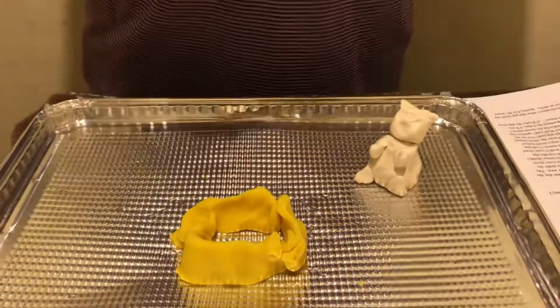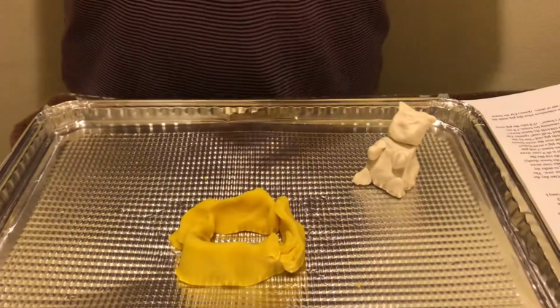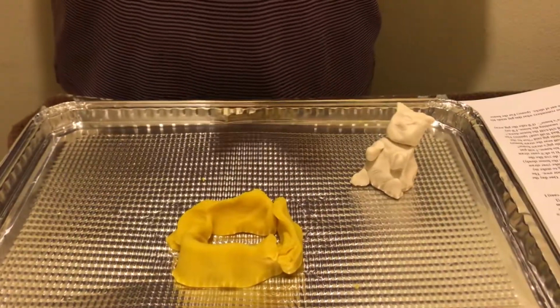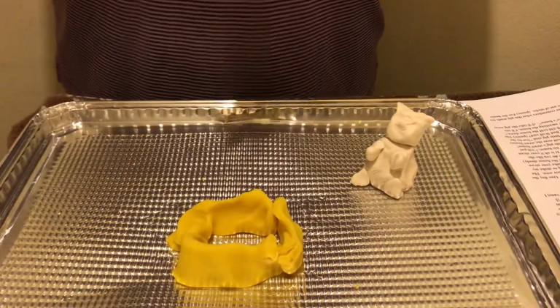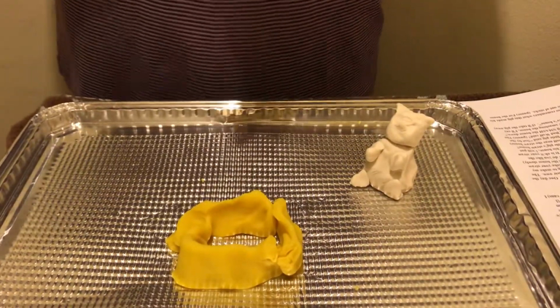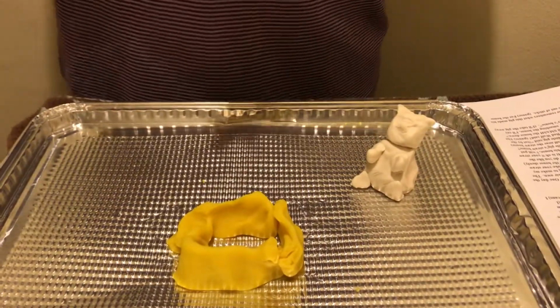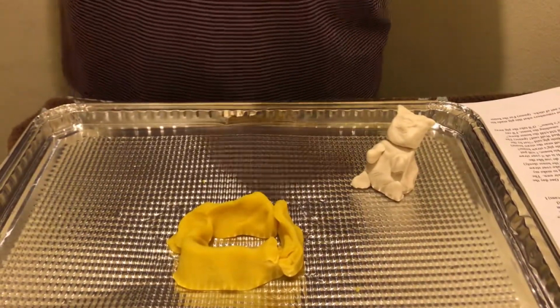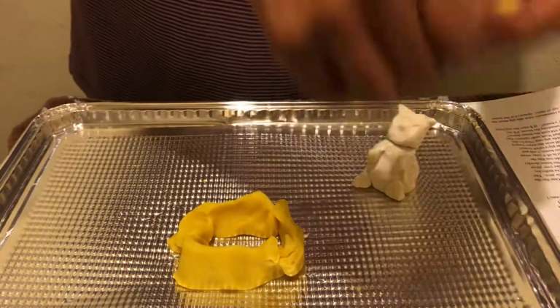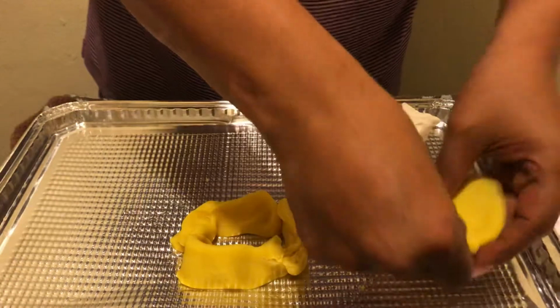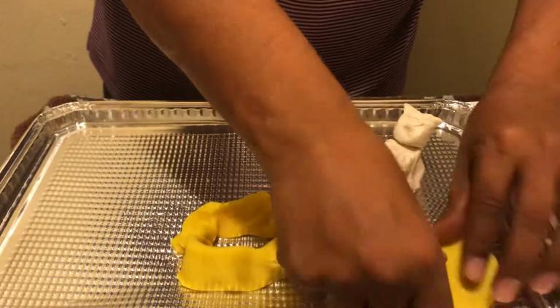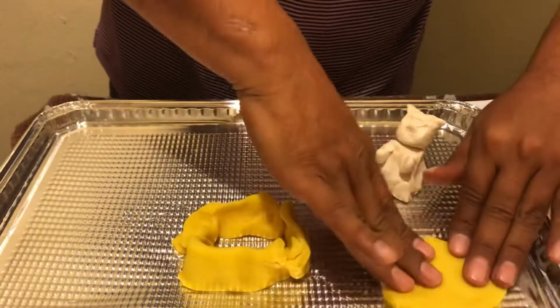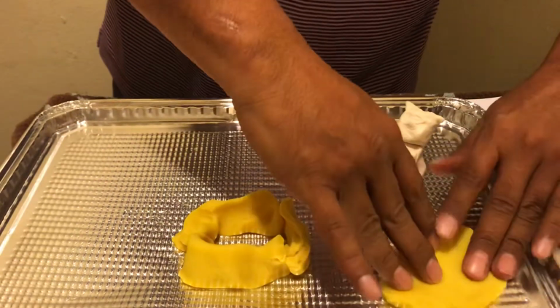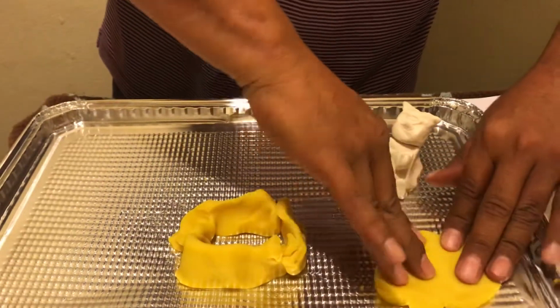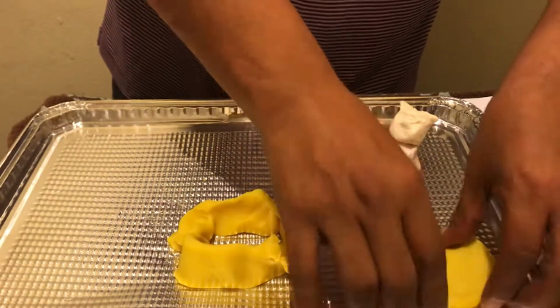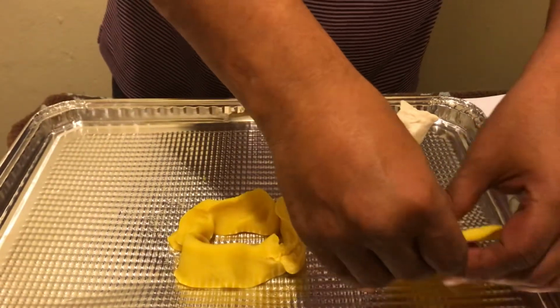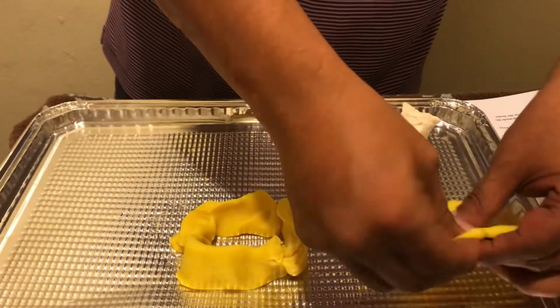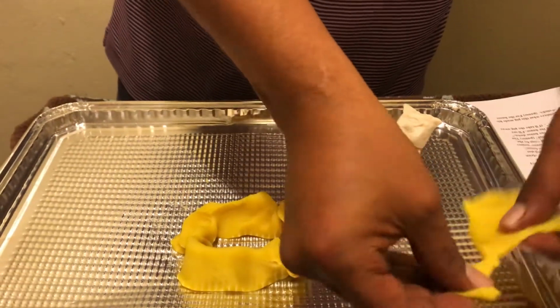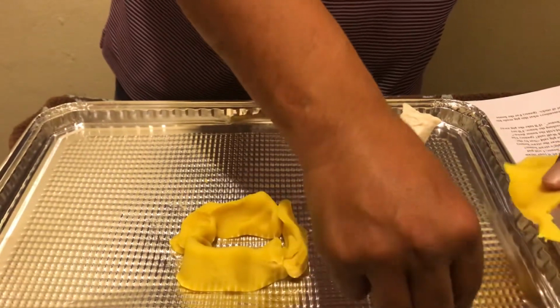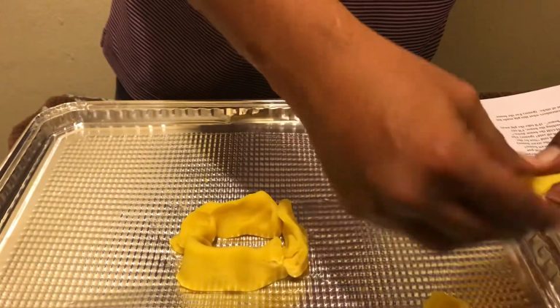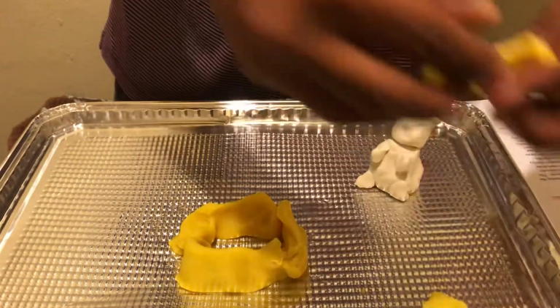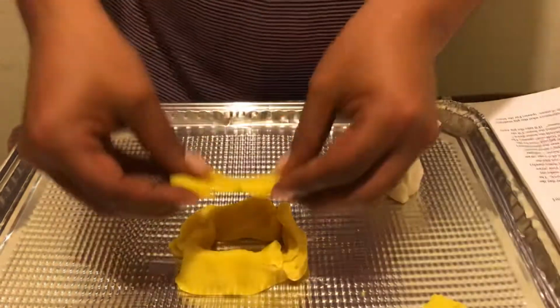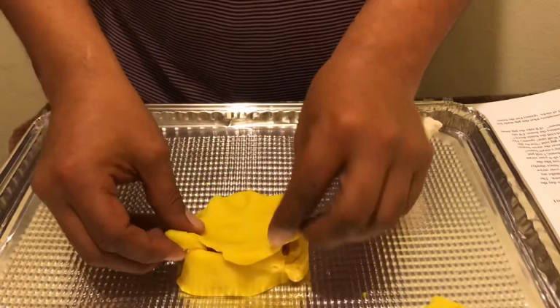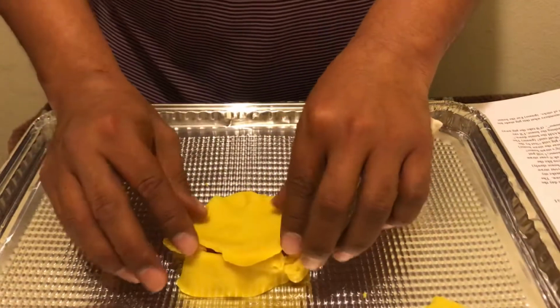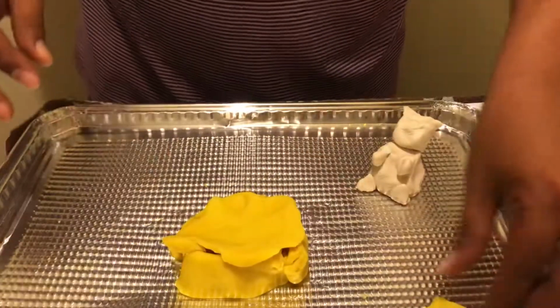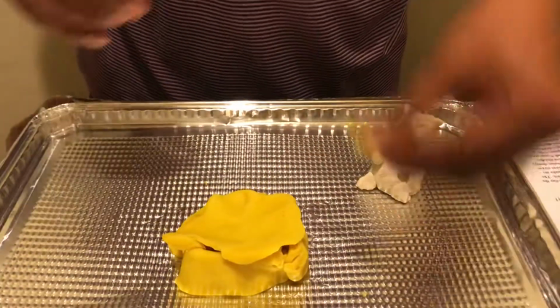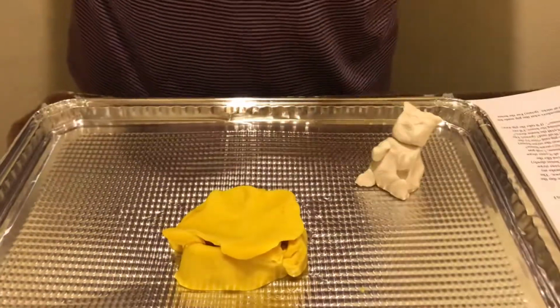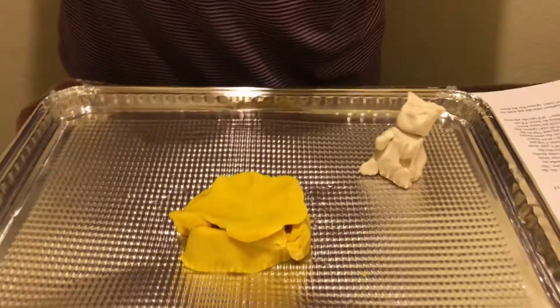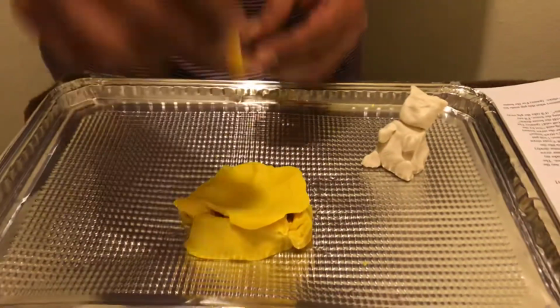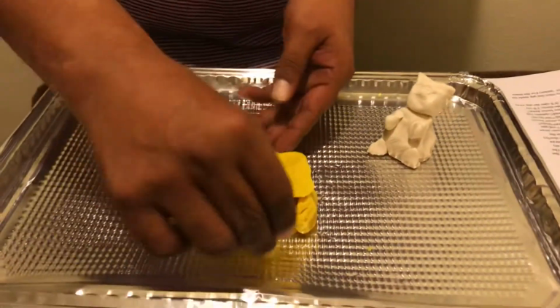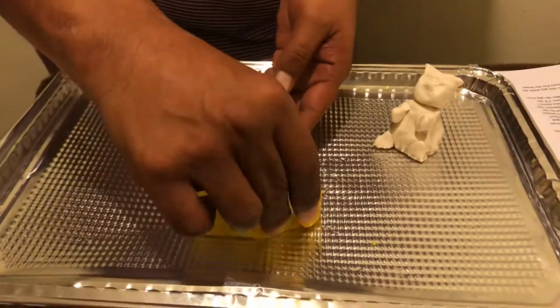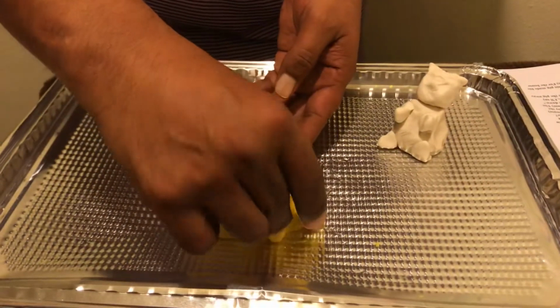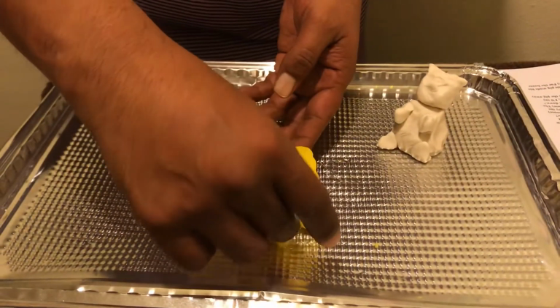My house will also have a roof, so I'm gonna make a roof by making it nice and flat. And I'll go right on top, and I'll also have a door. Here's a little door right there.